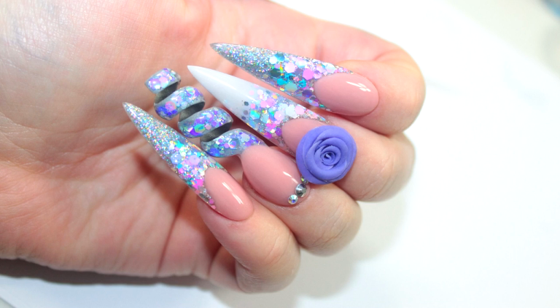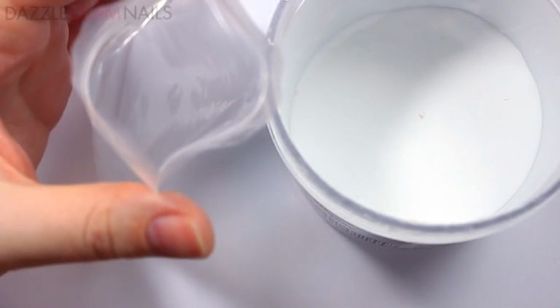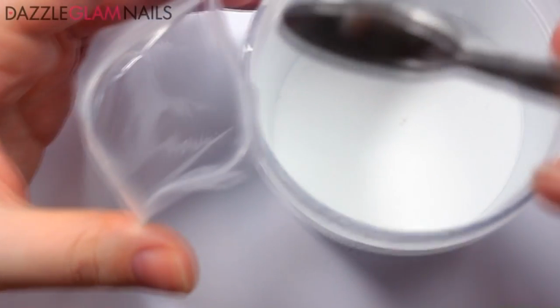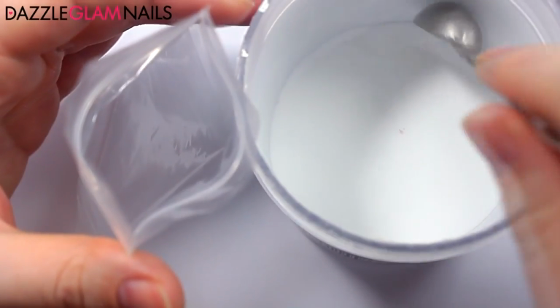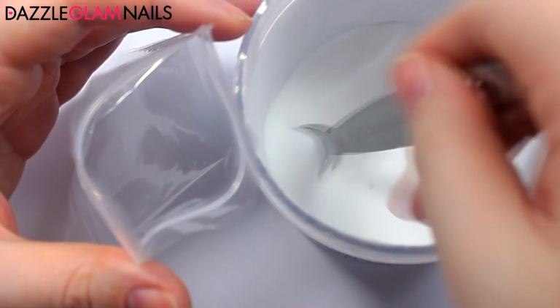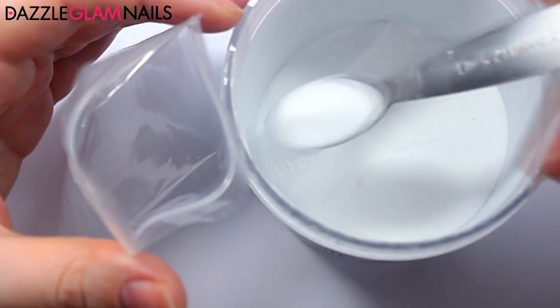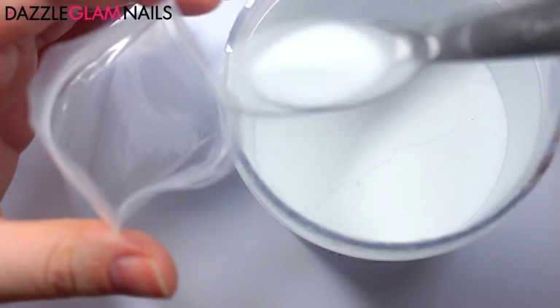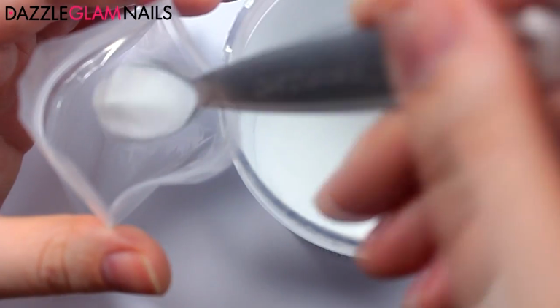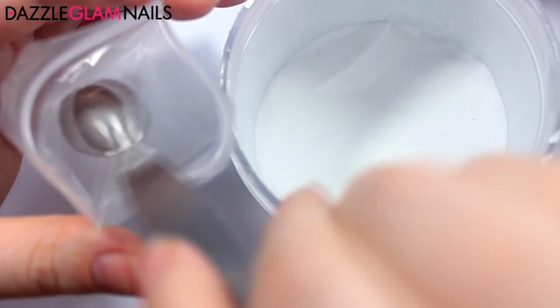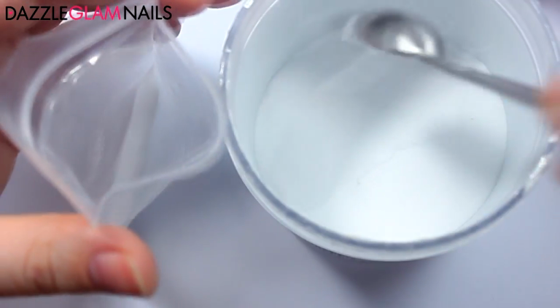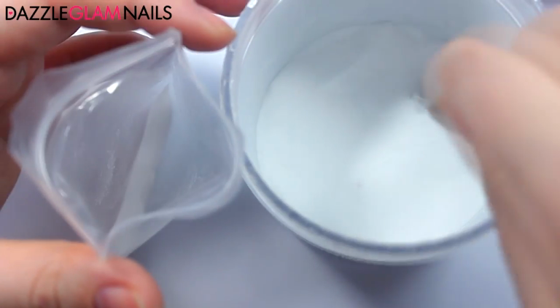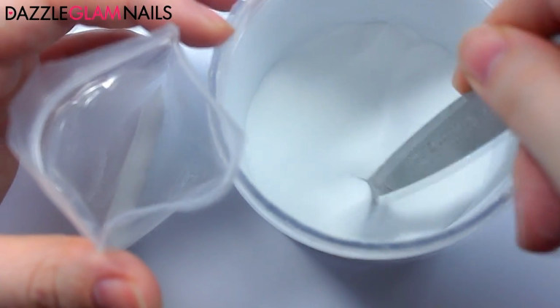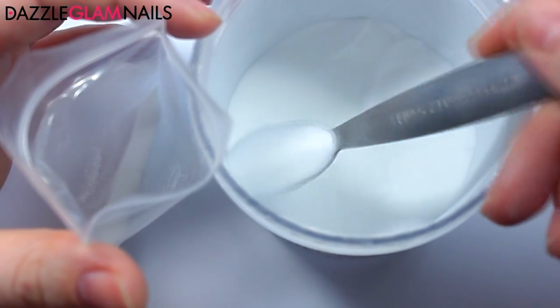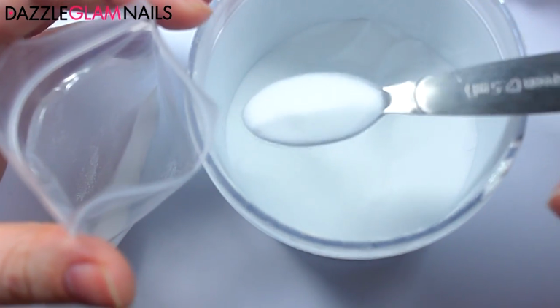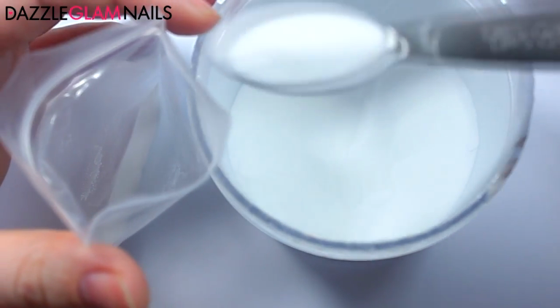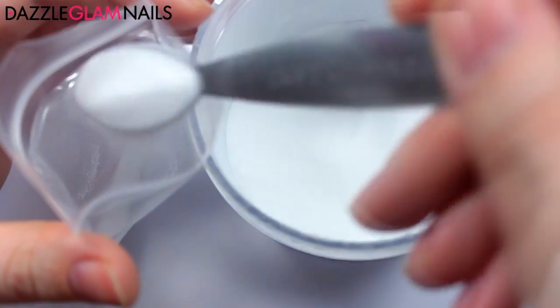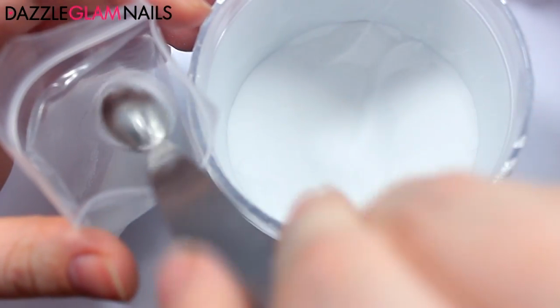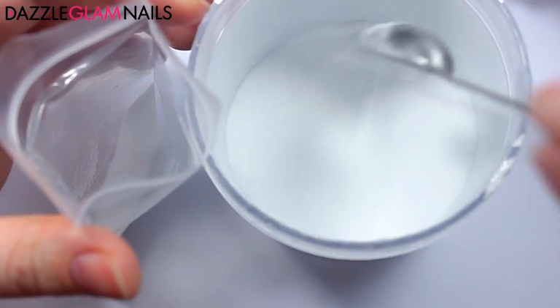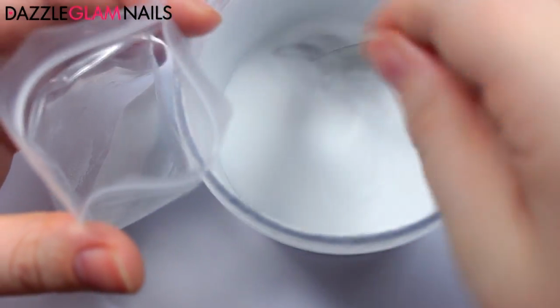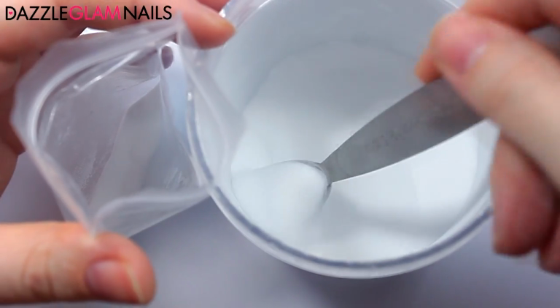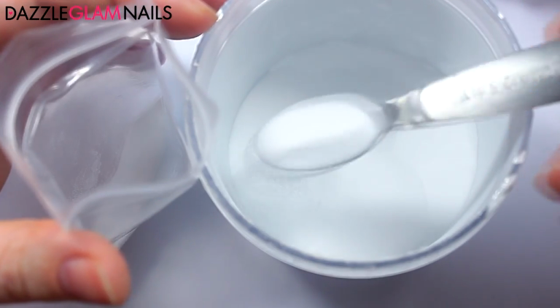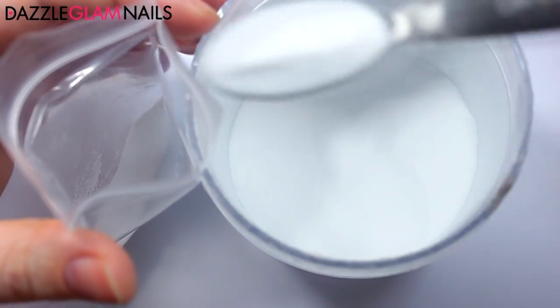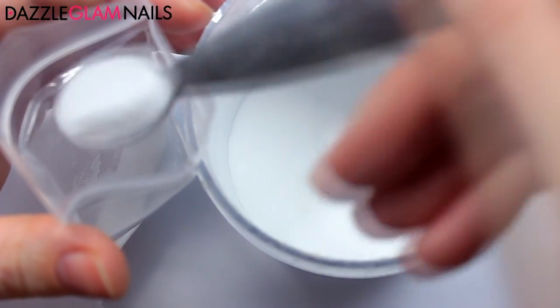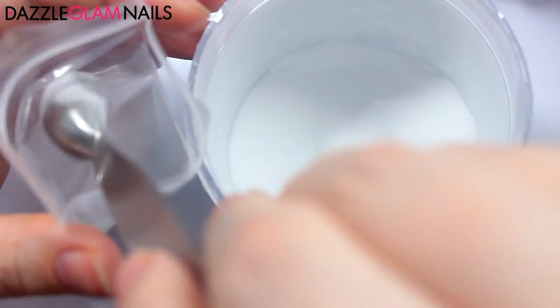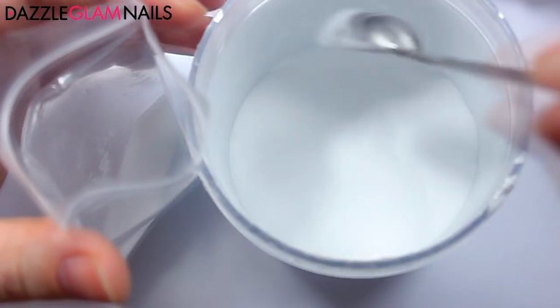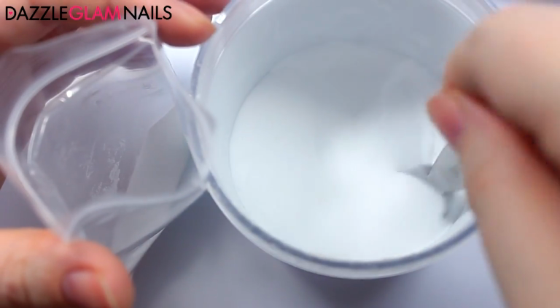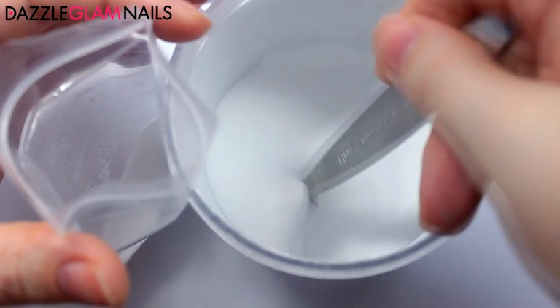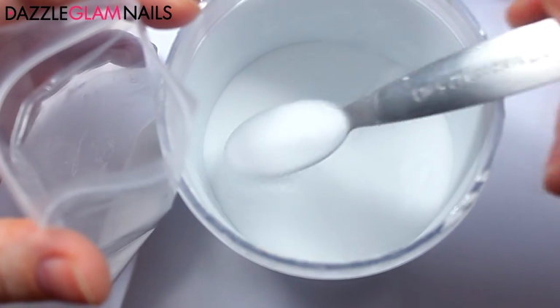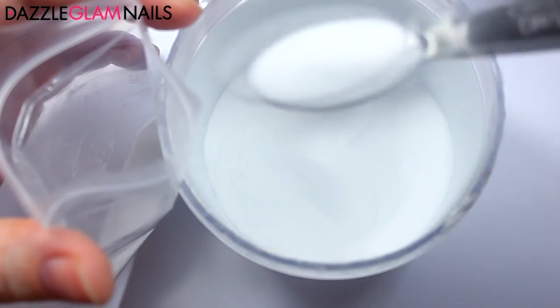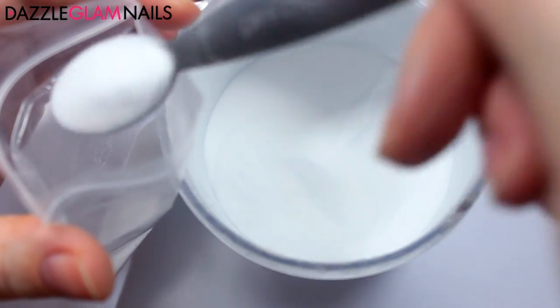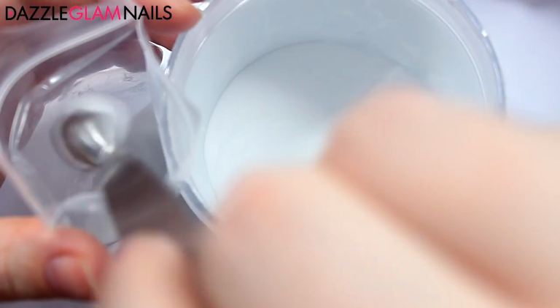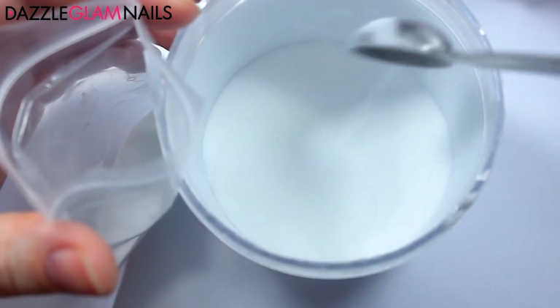I start by filling a small ziploc bag with clear acrylic powder and a small amount of brown and red acrylic powder, with some white acrylic powder. Then I close the bag and rub it between my hands to blend all the pigments and acrylic powder together.